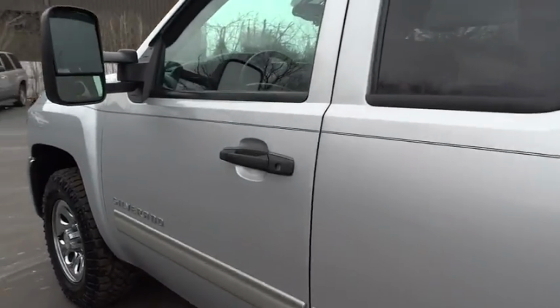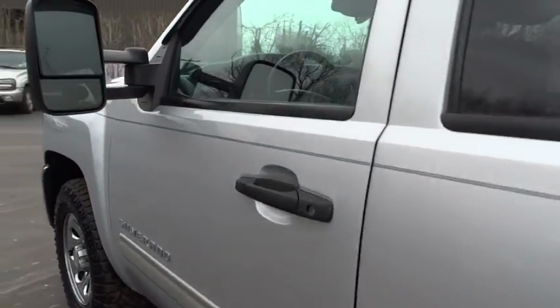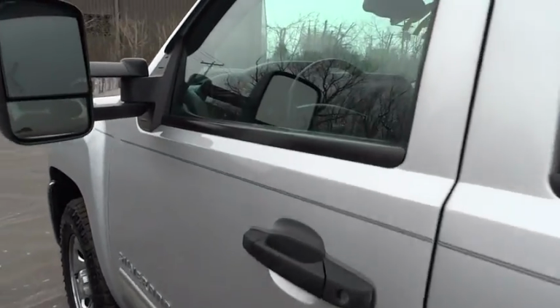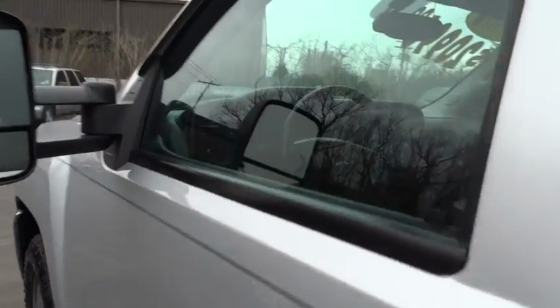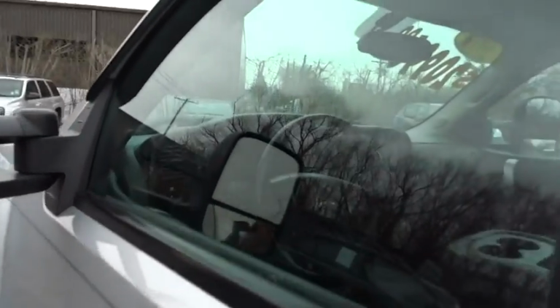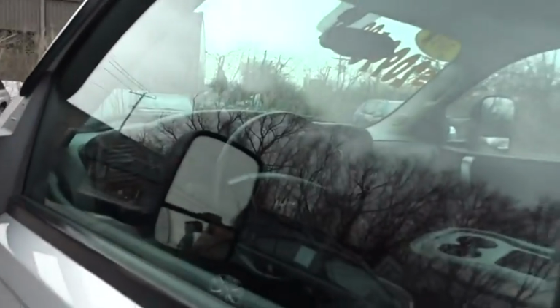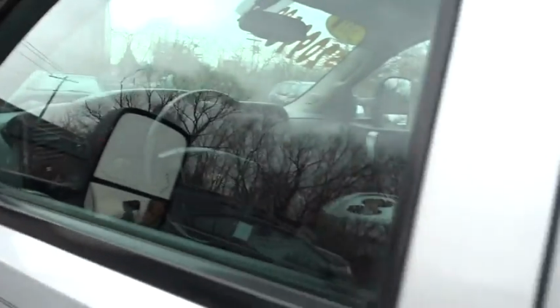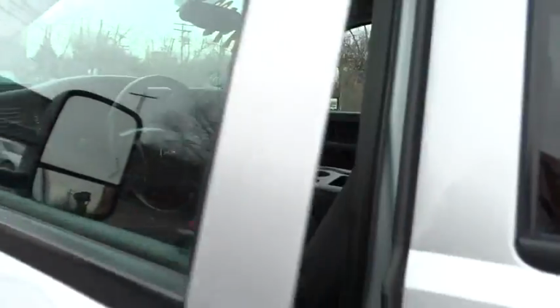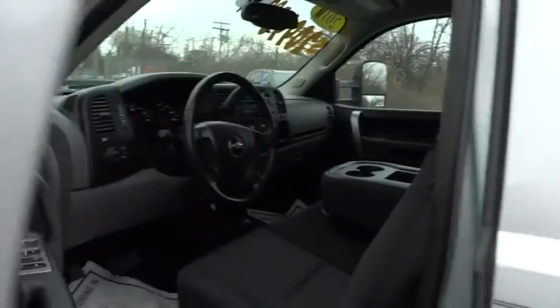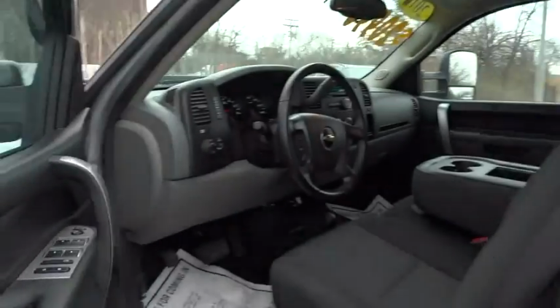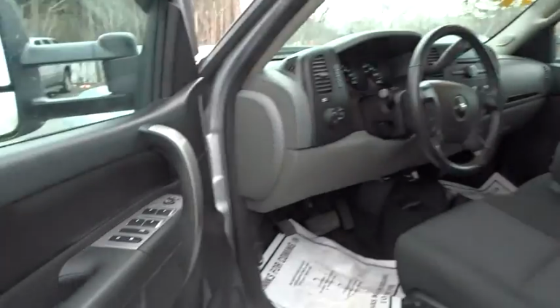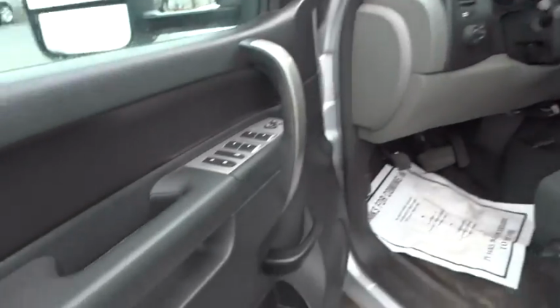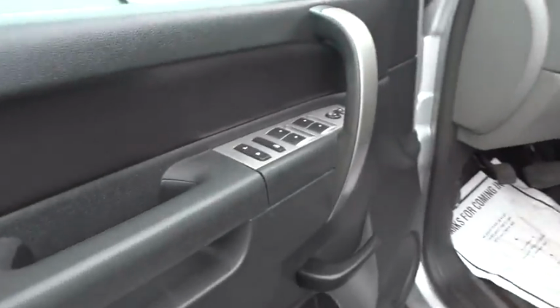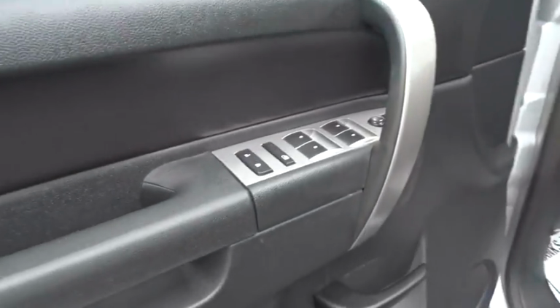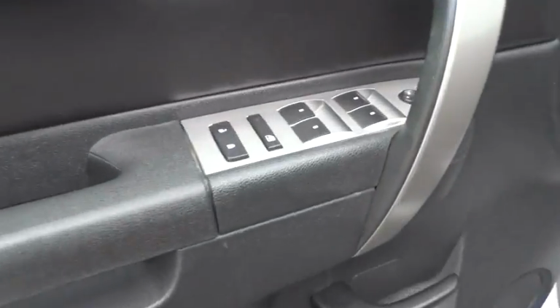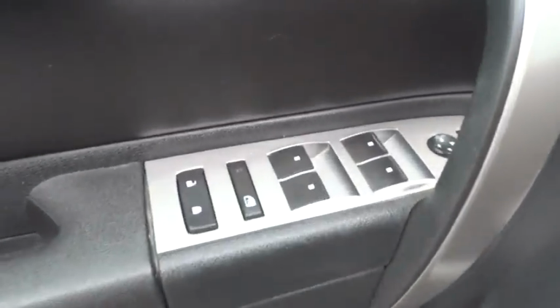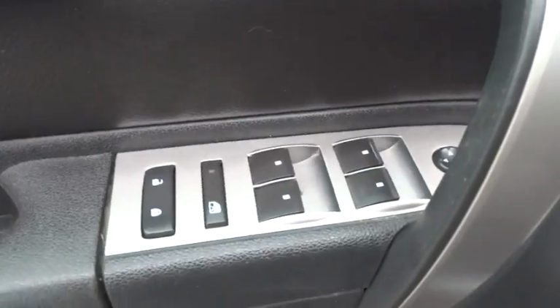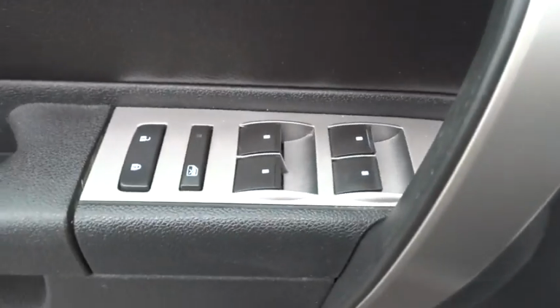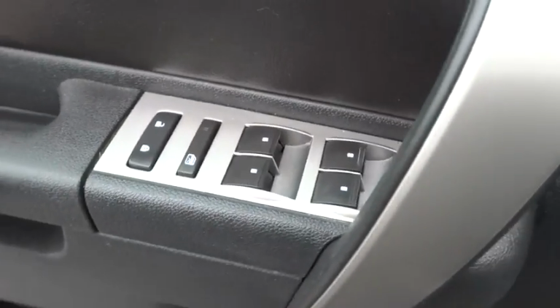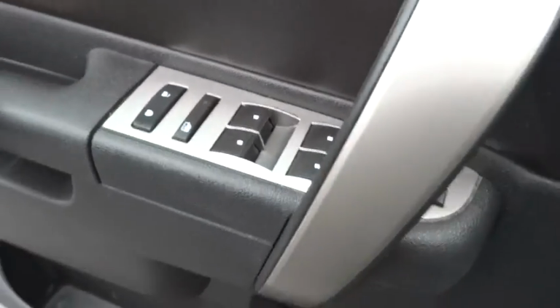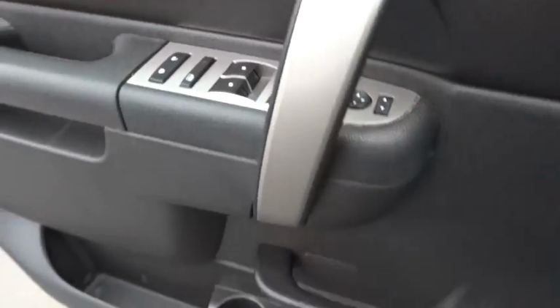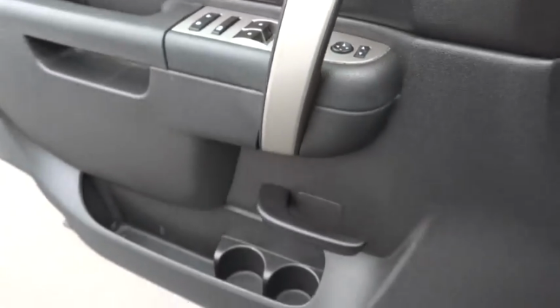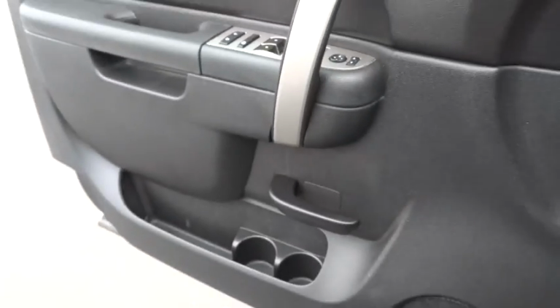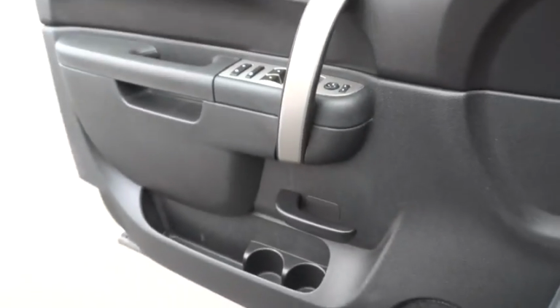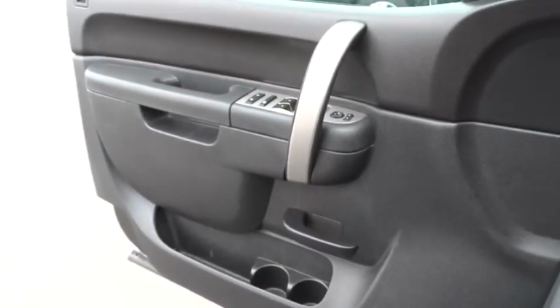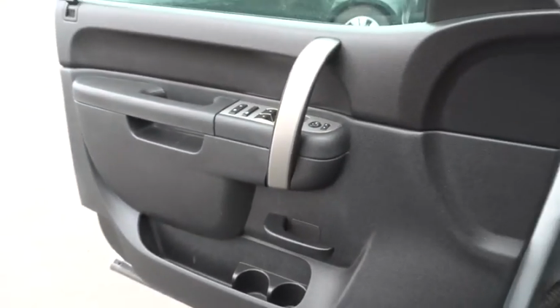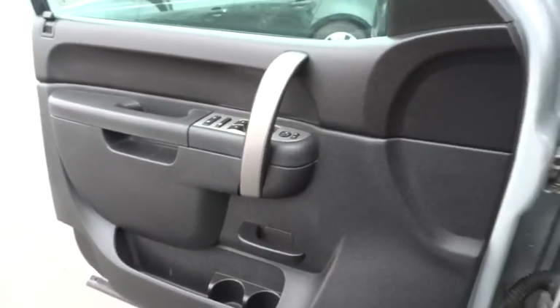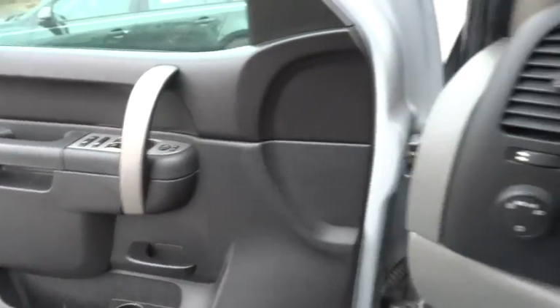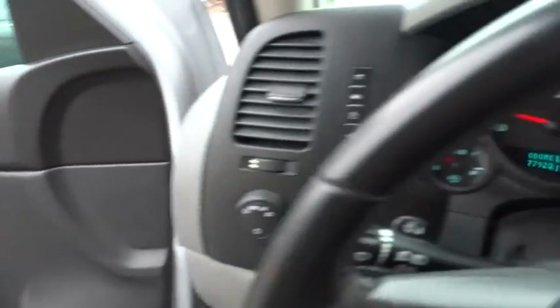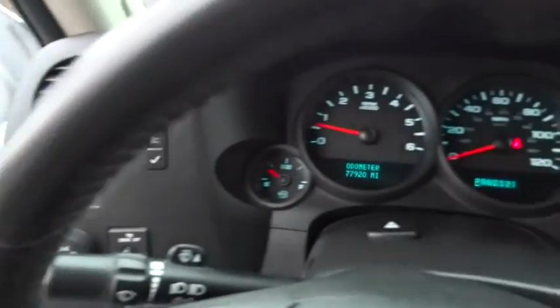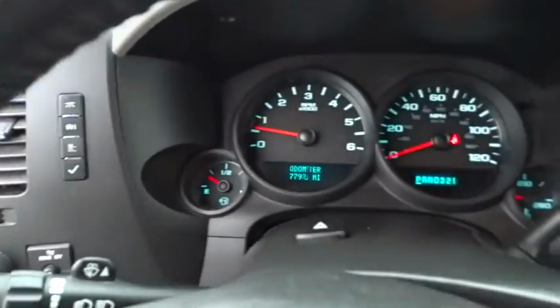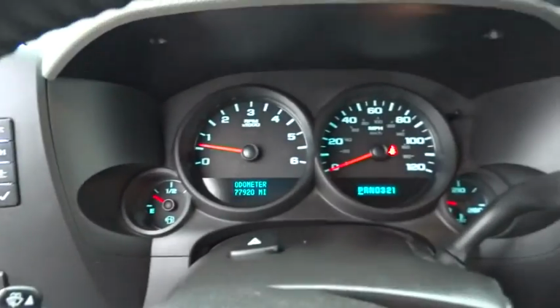Keyless entry, stability control, traction control, anti-lock braking system, power steering, adjustable steering wheel, four-wheel drive, cruise control.